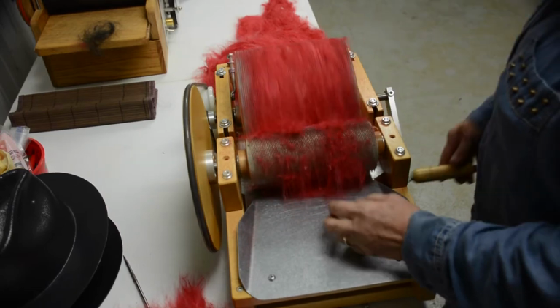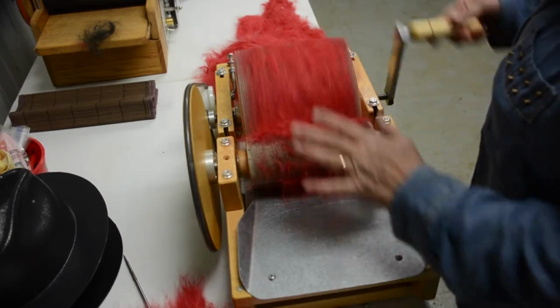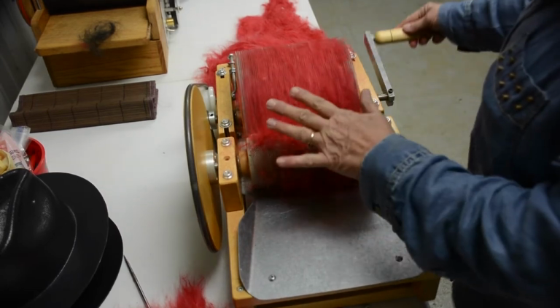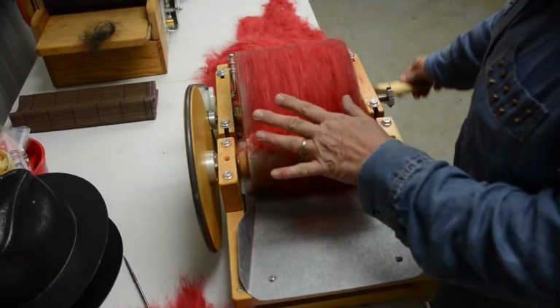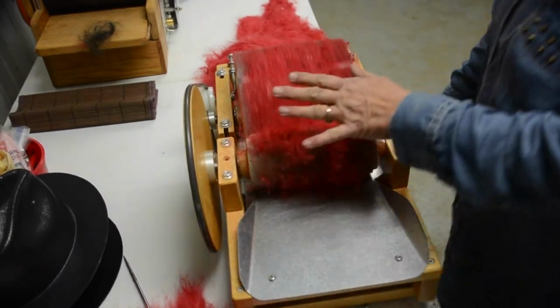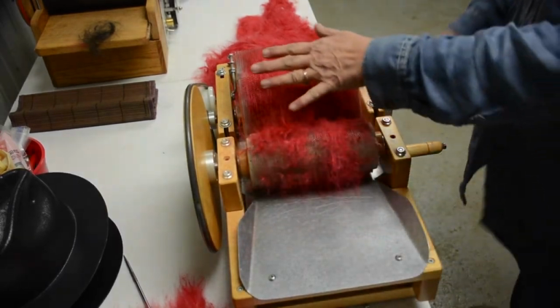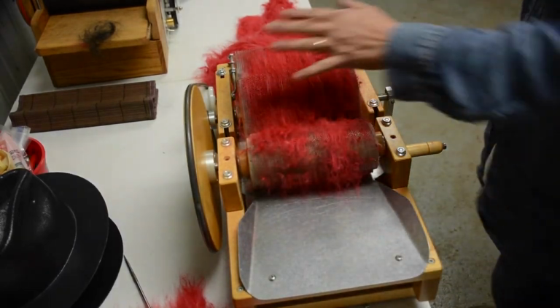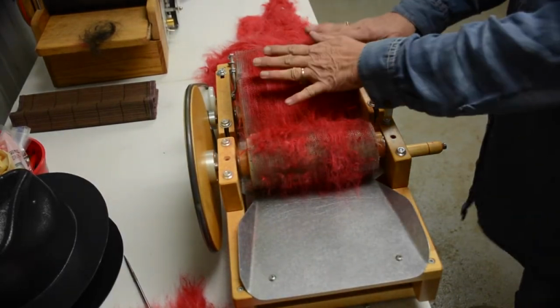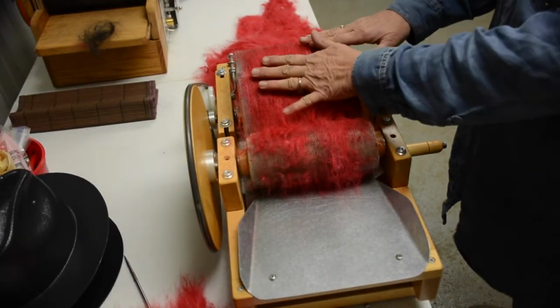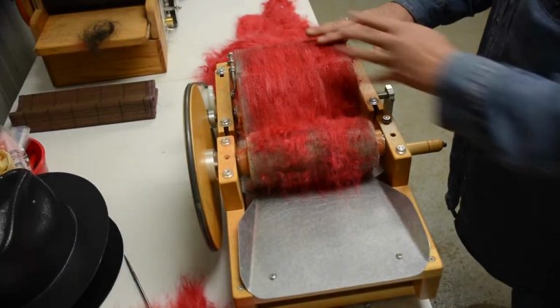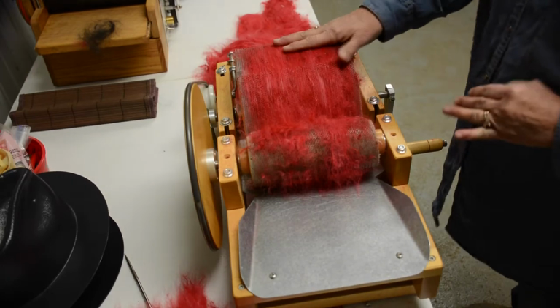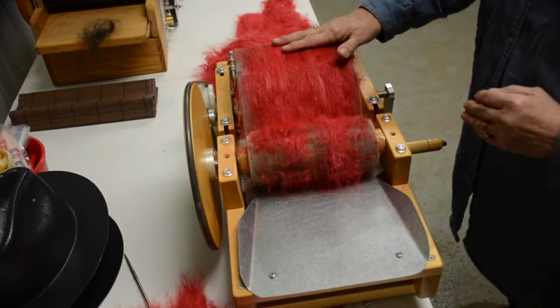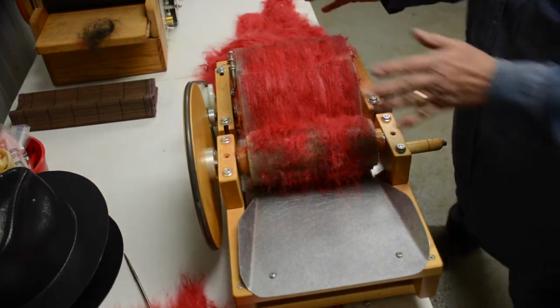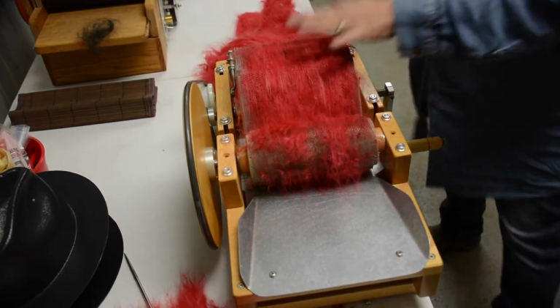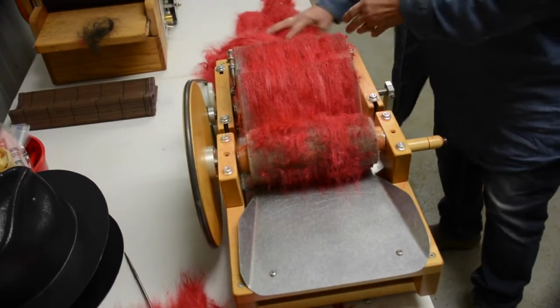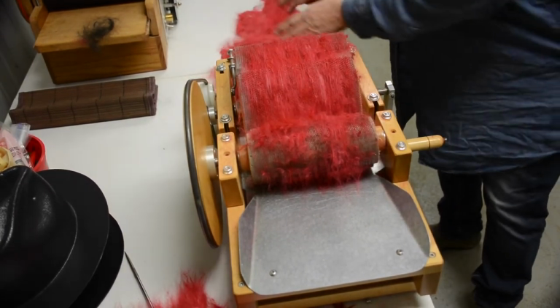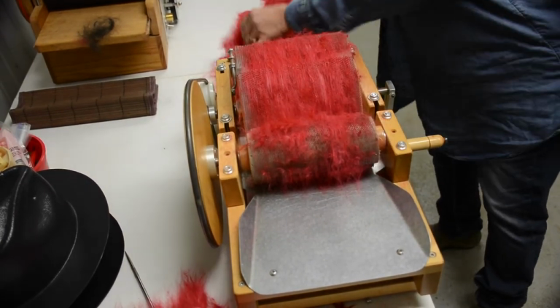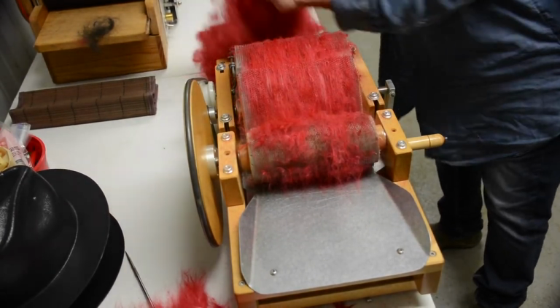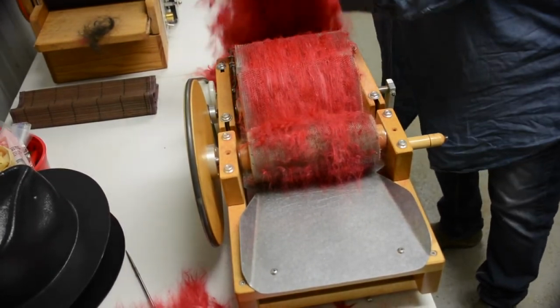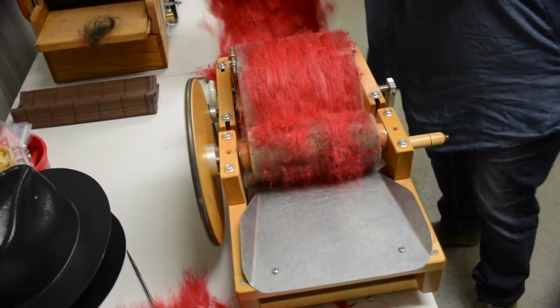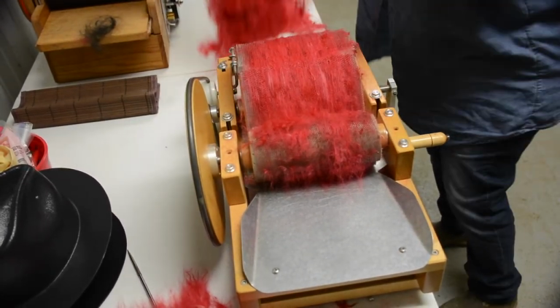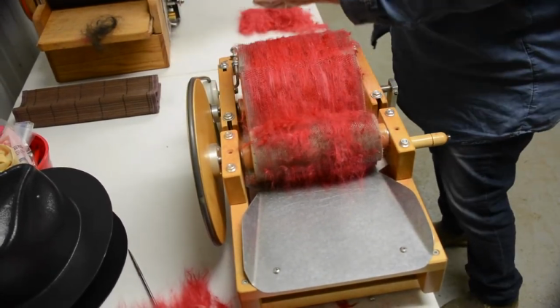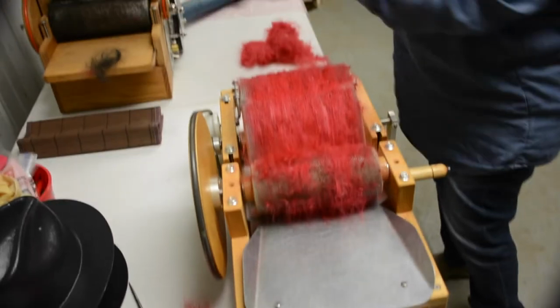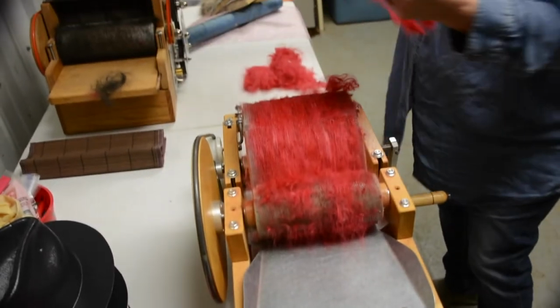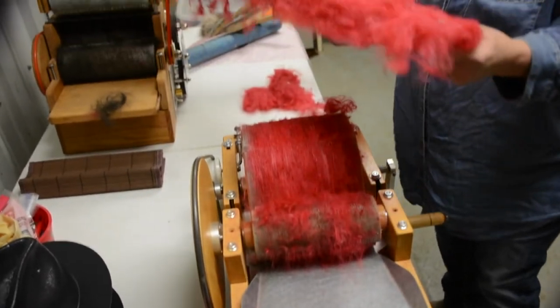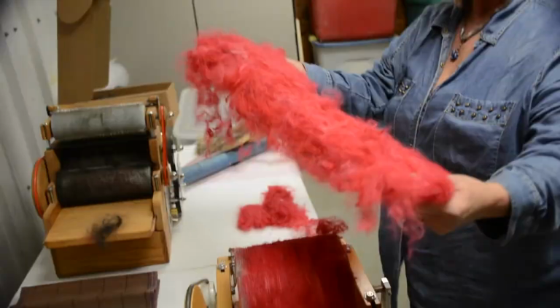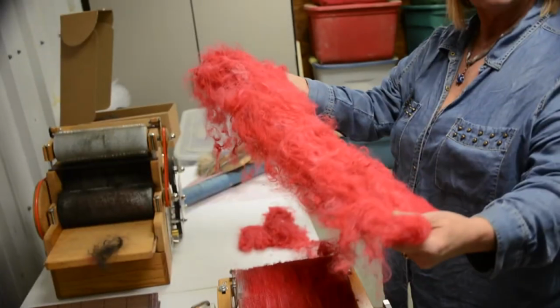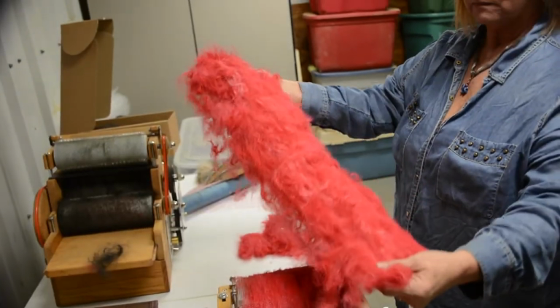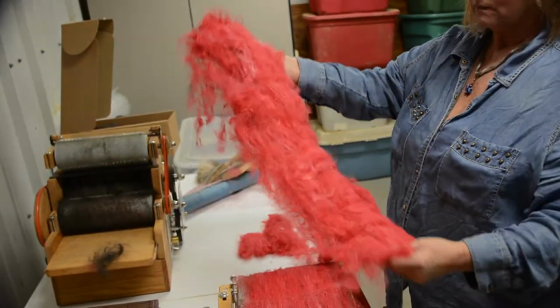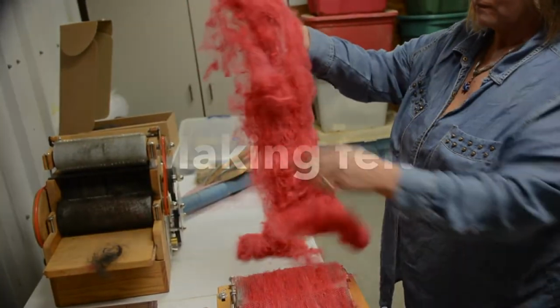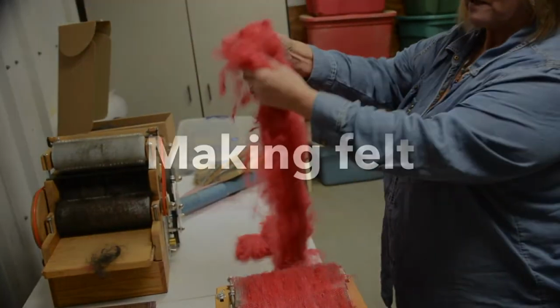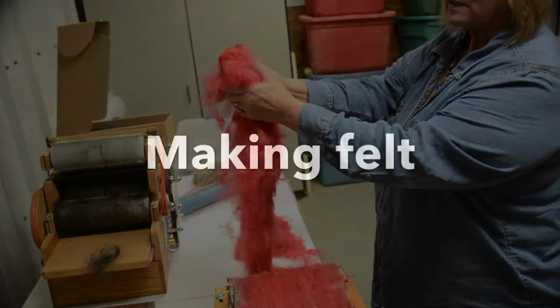Then from this point, after you get your drum full, you will peel it off and you will have a batt such as this. And then from this...